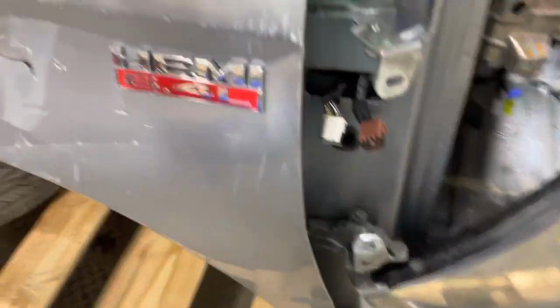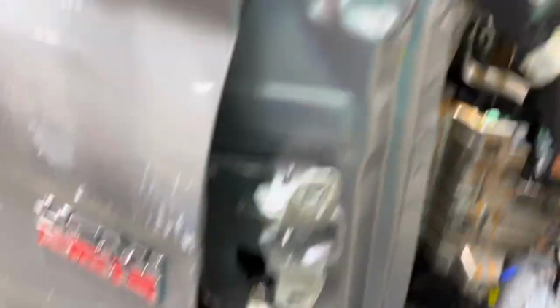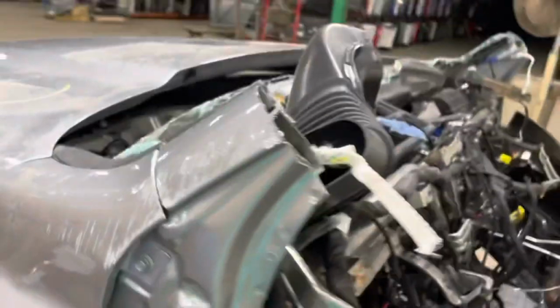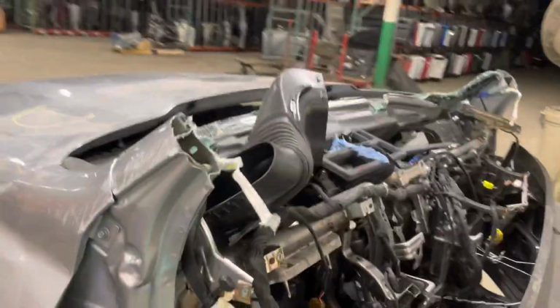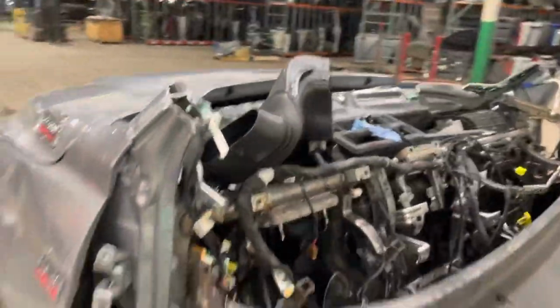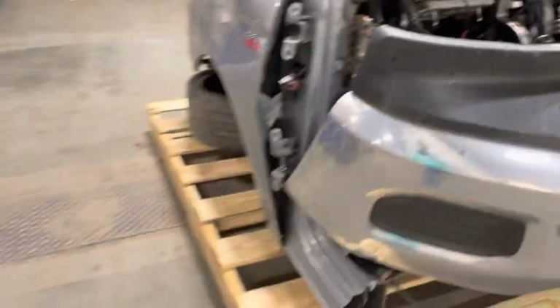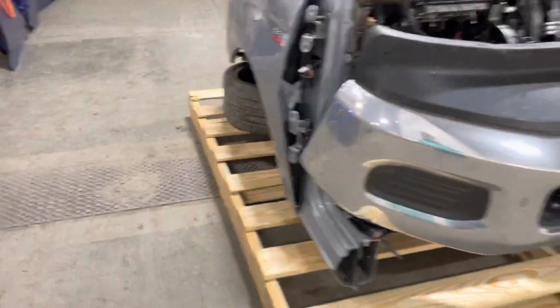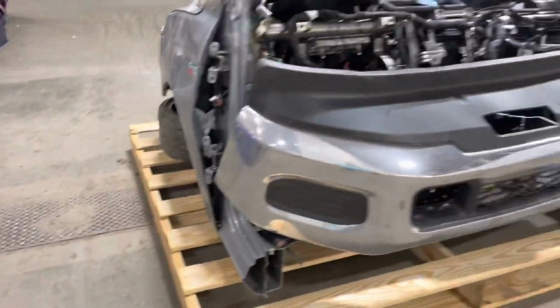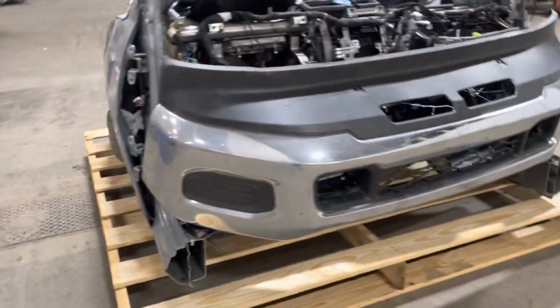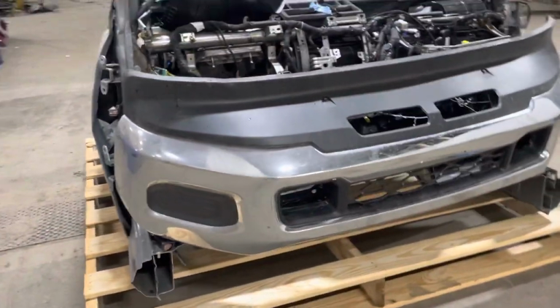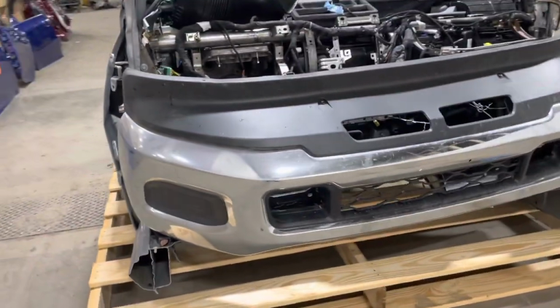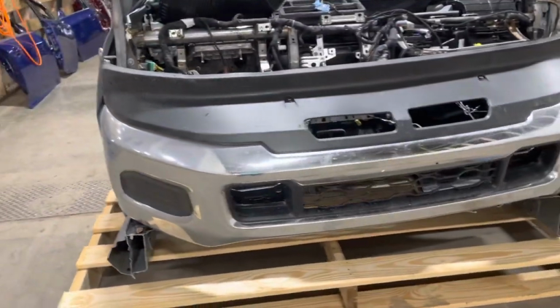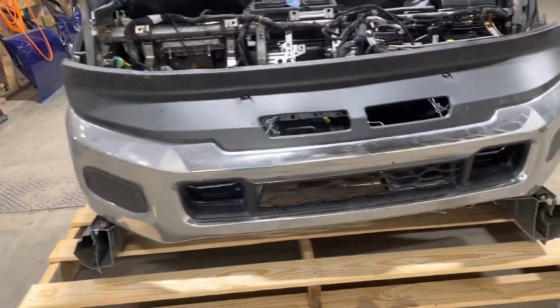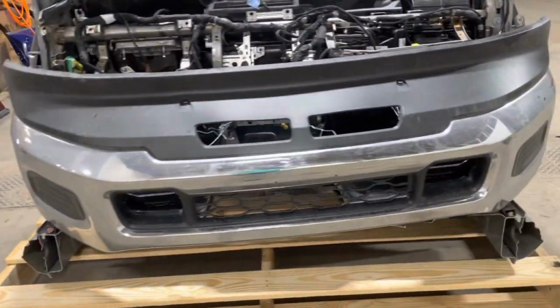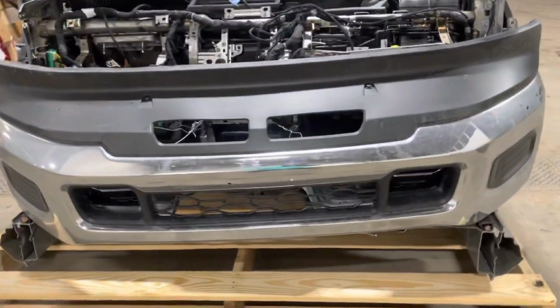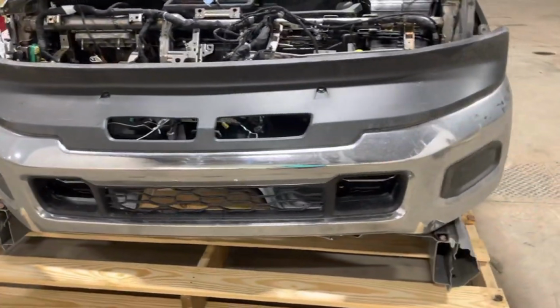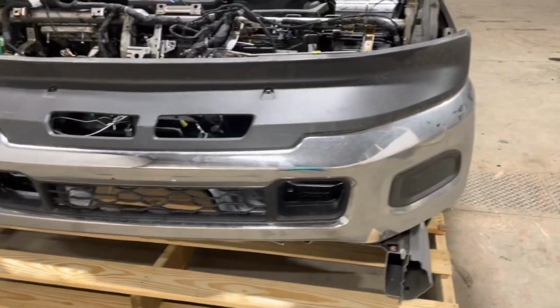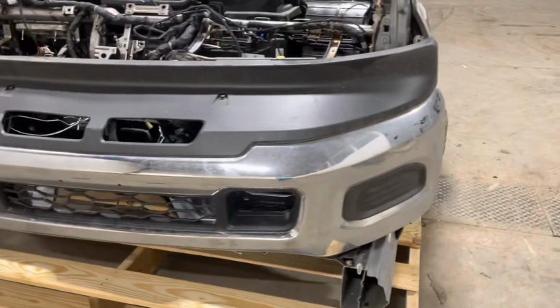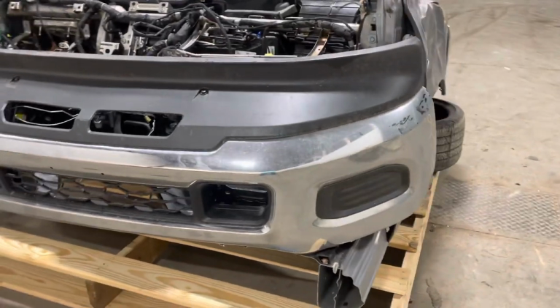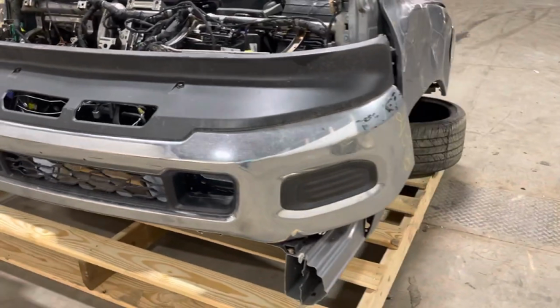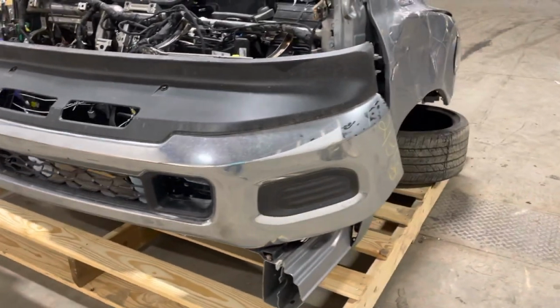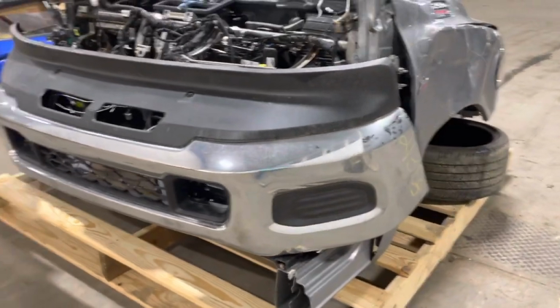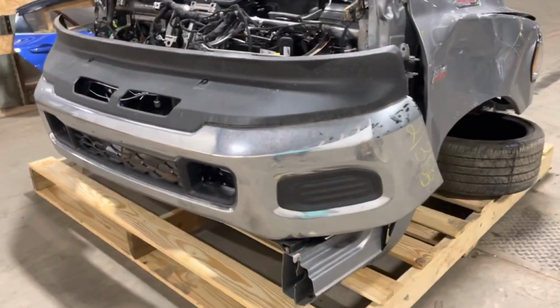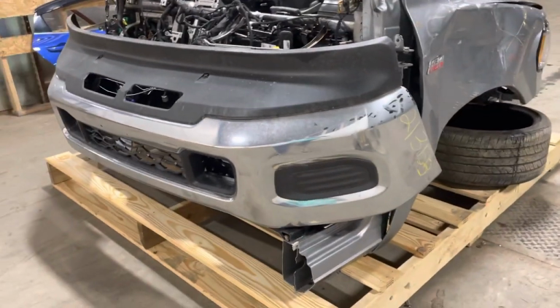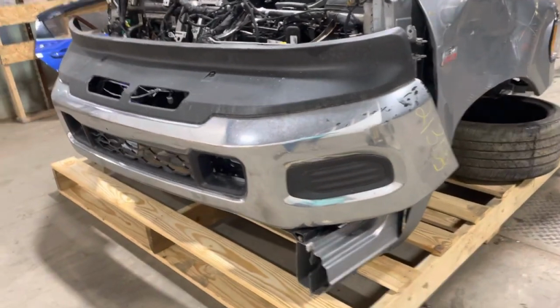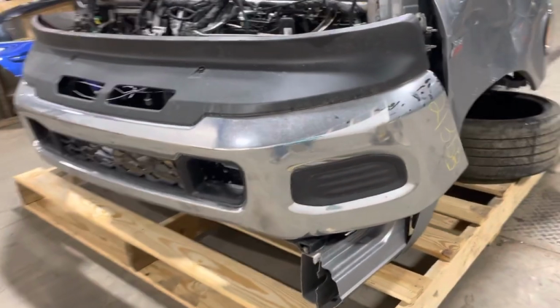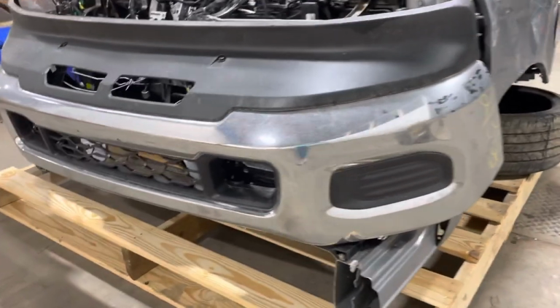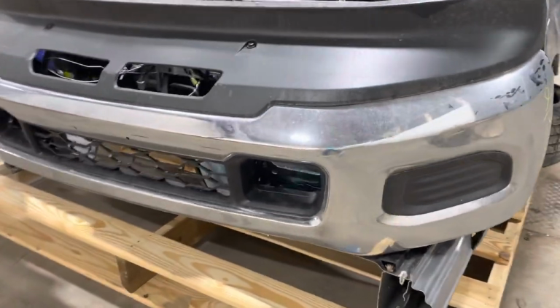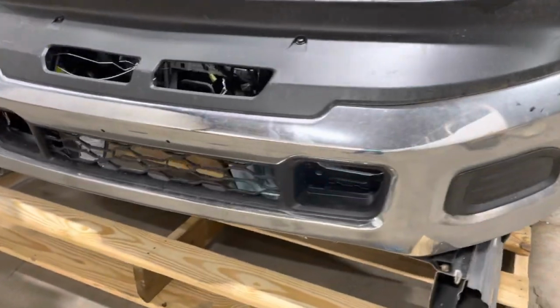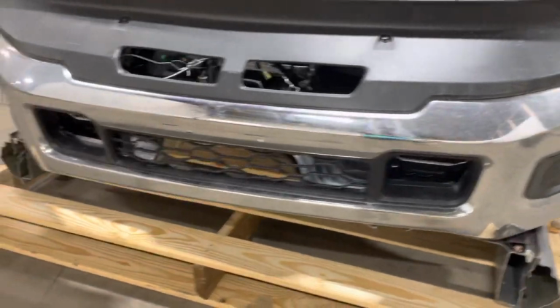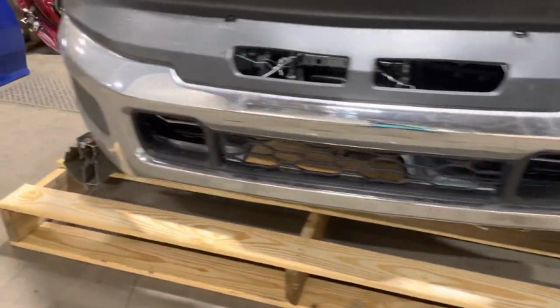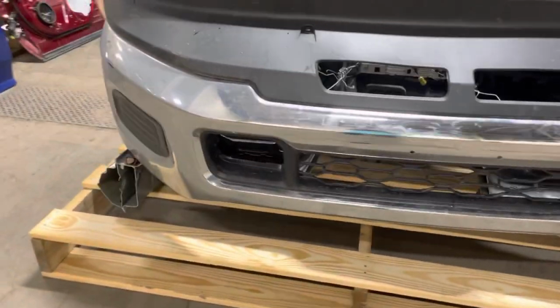It was cowl cut through the windshield, through the floor. Got your chrome bumper — does not have fog lights nor park assist. The bumper is in good, clean shape.